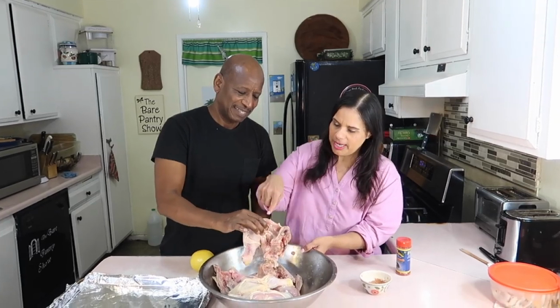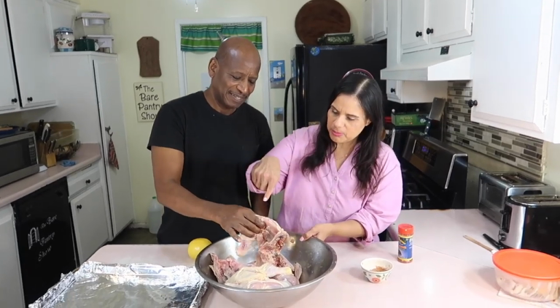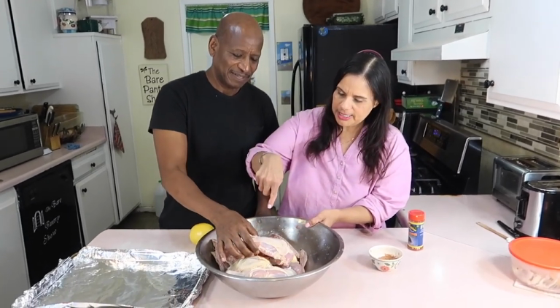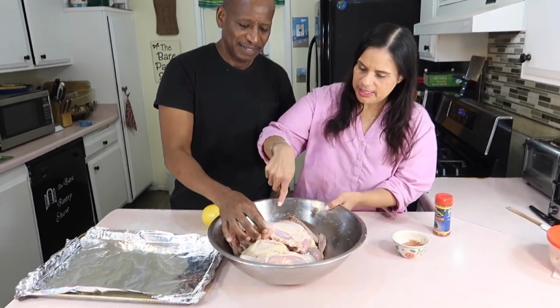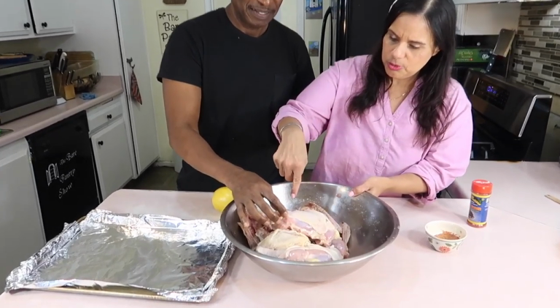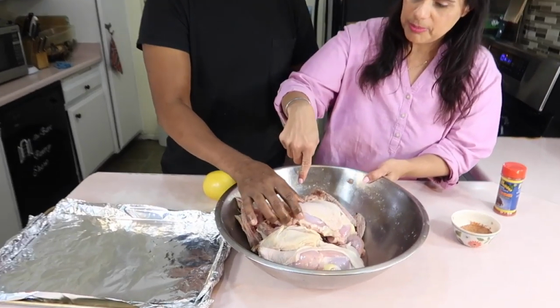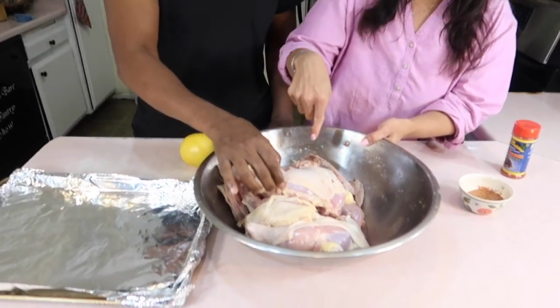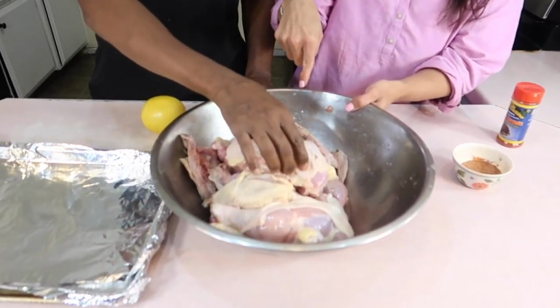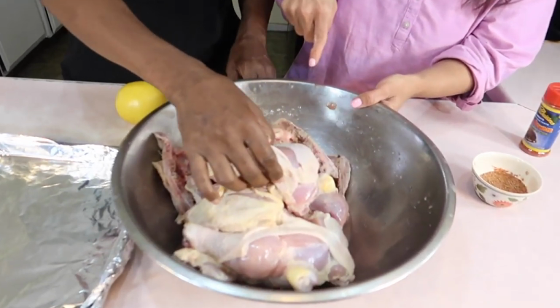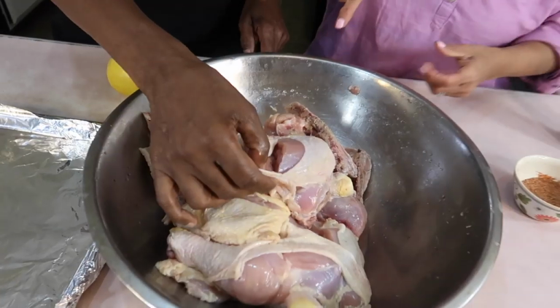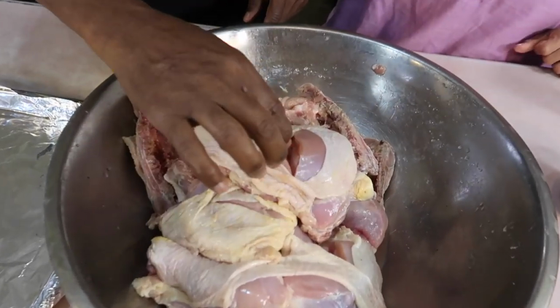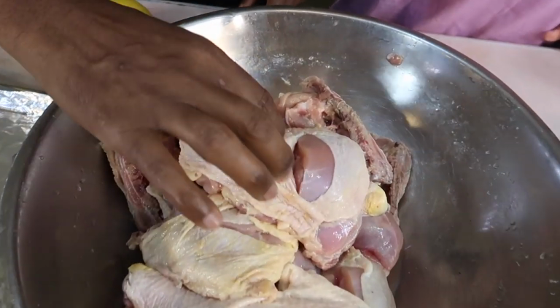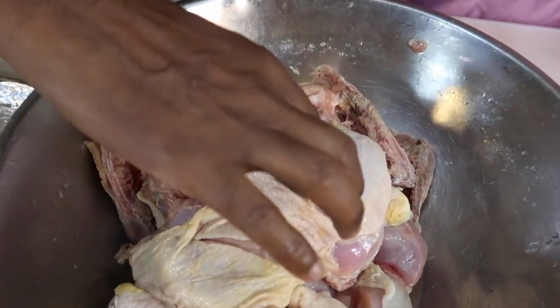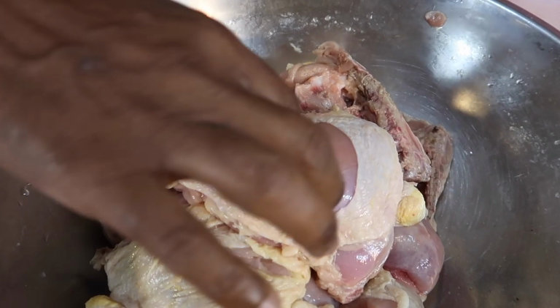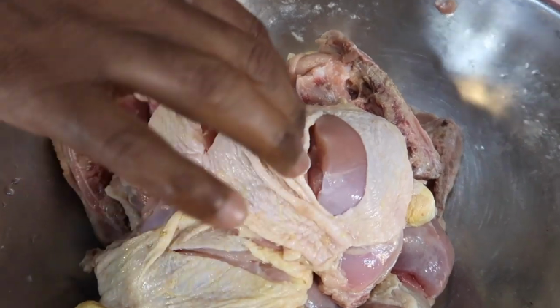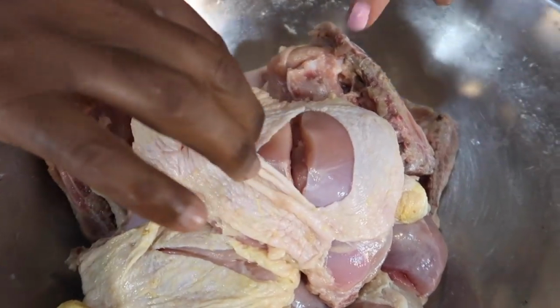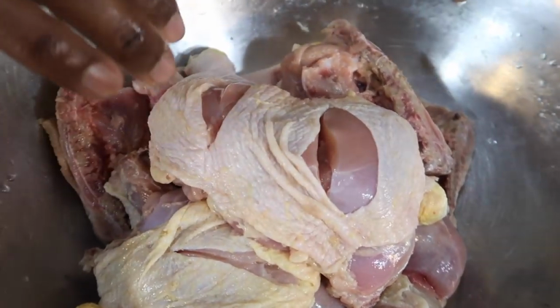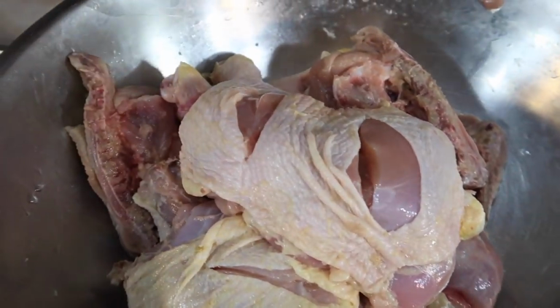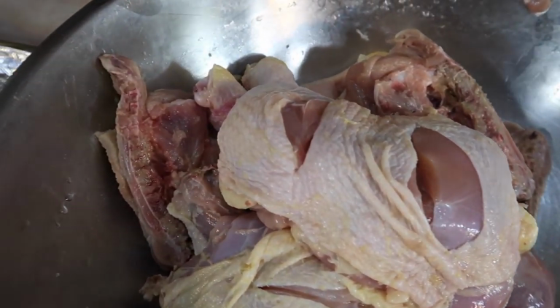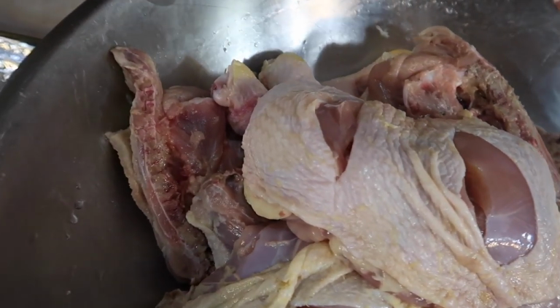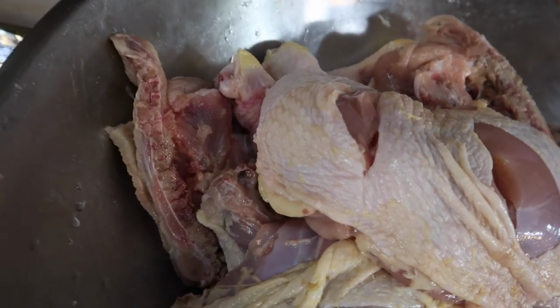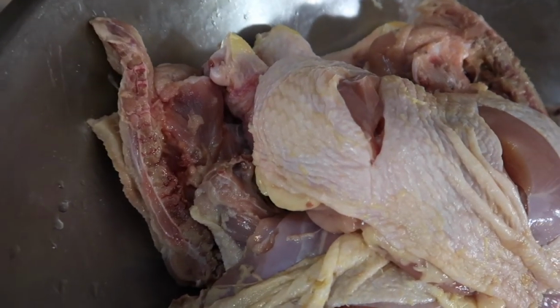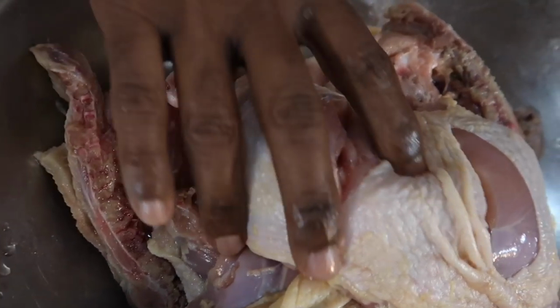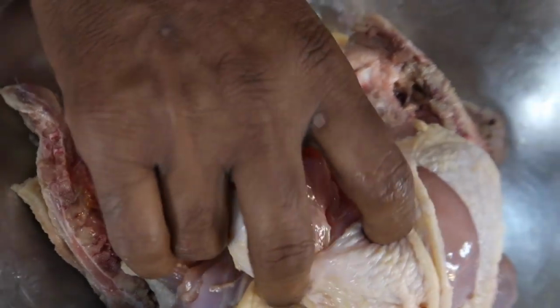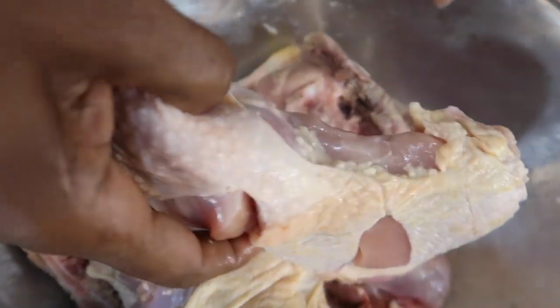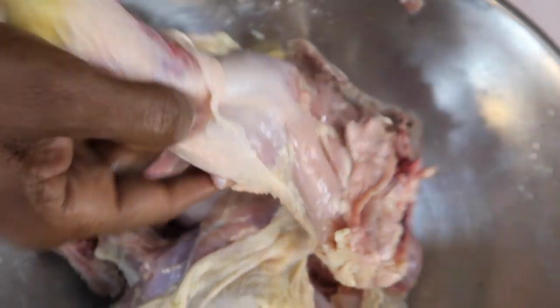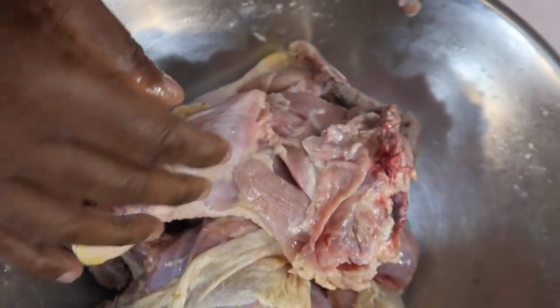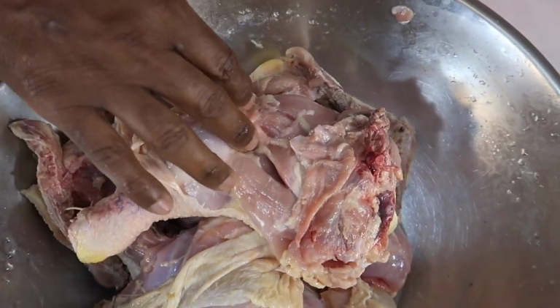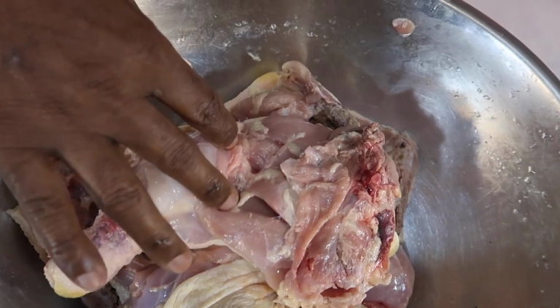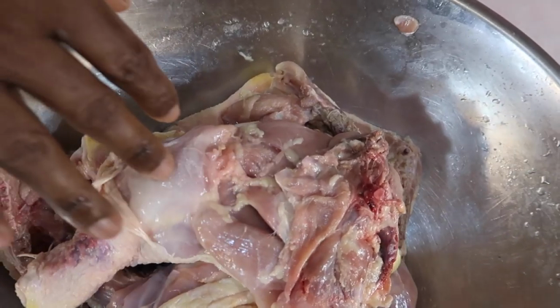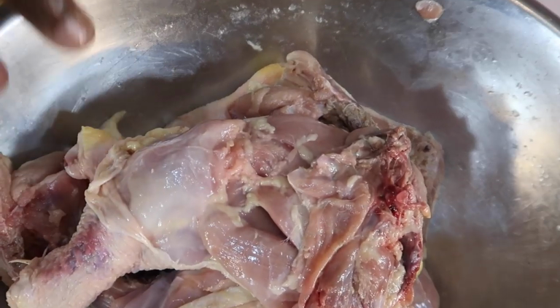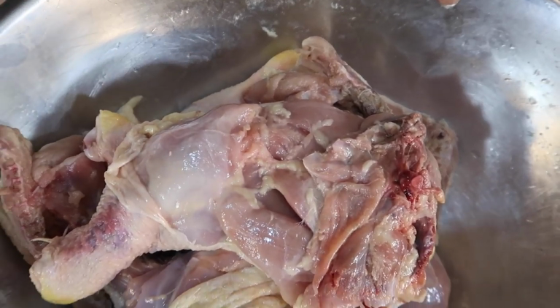I notice some slits on it — did you do something to this already? Yeah, I sliced it so it could cook good. So you scored it already? Yes, scored it so it could cook through. Did you wash it off with anything? Yeah, I washed it off with vinegar.